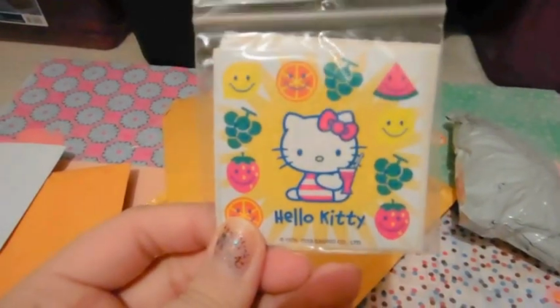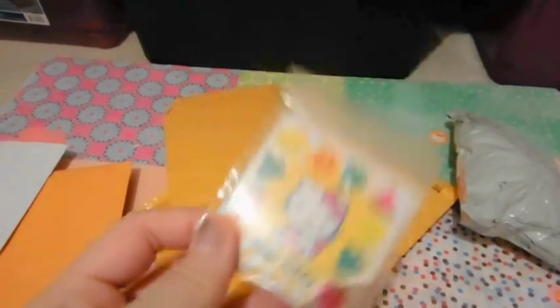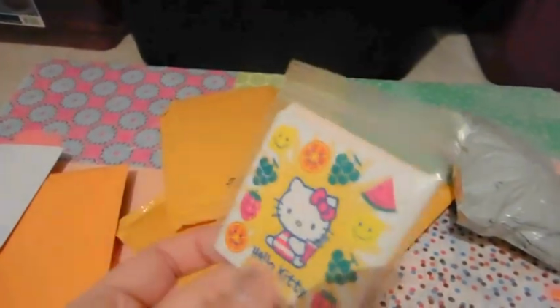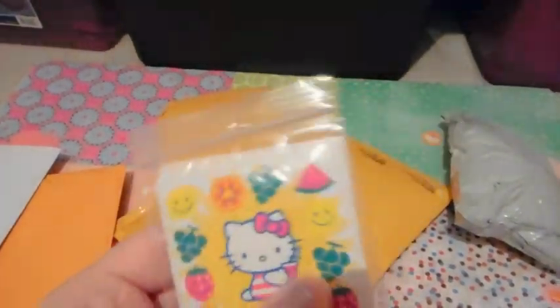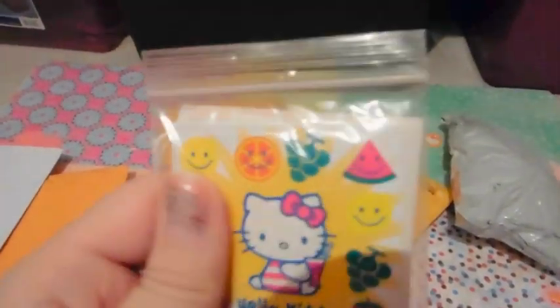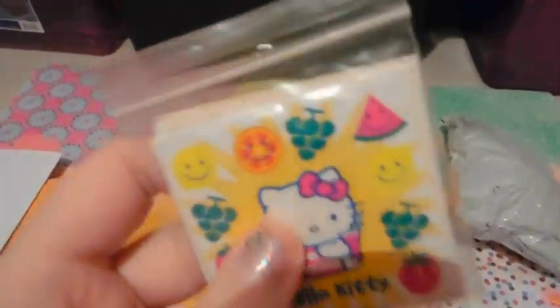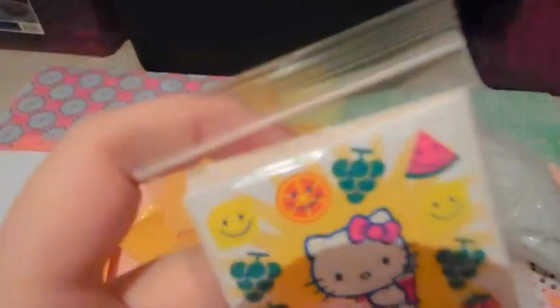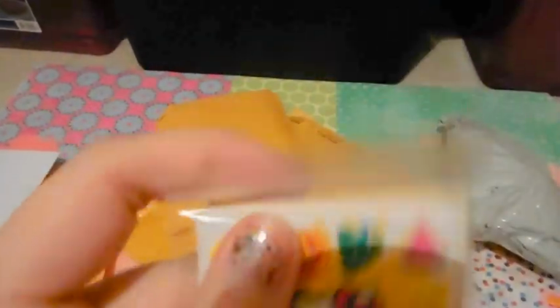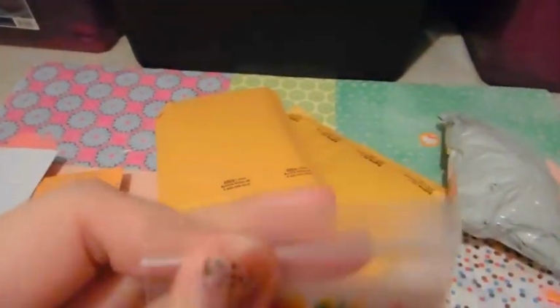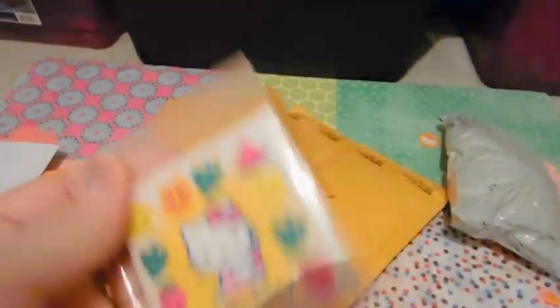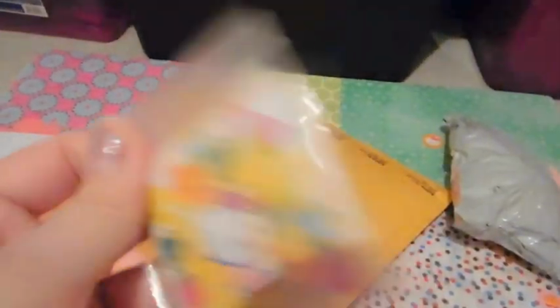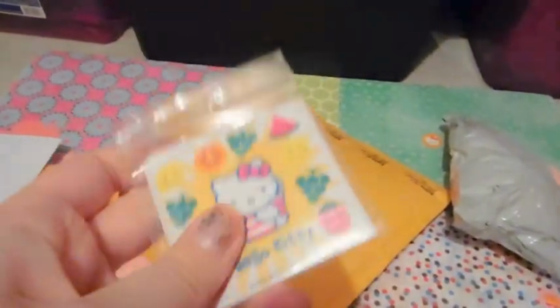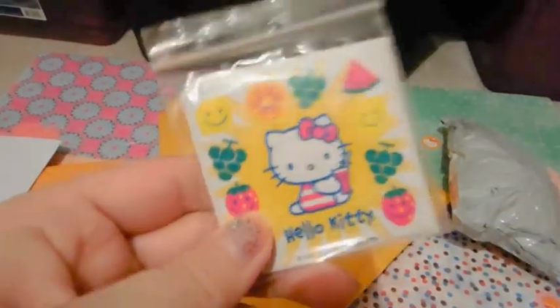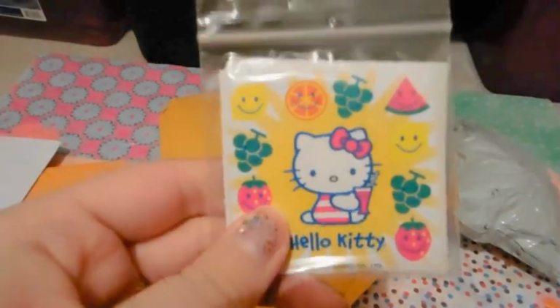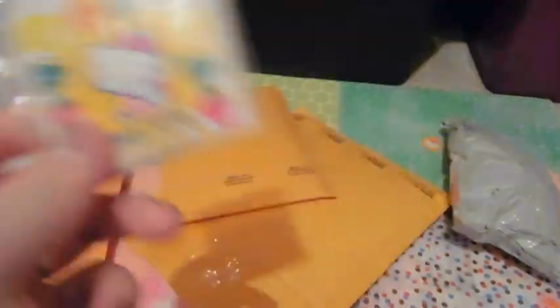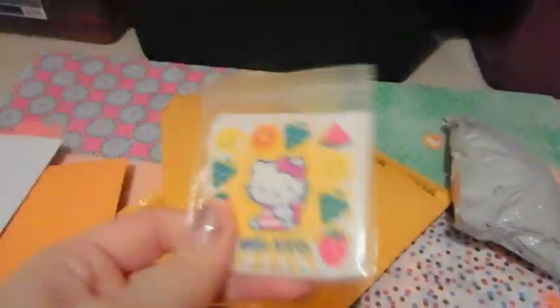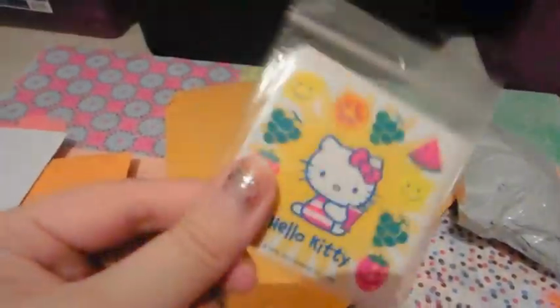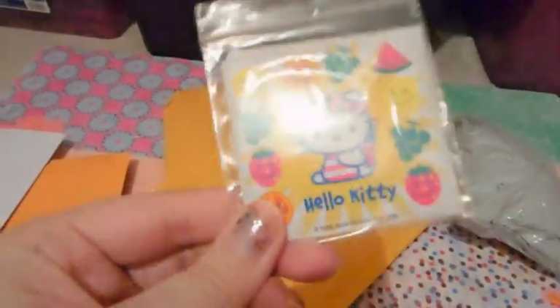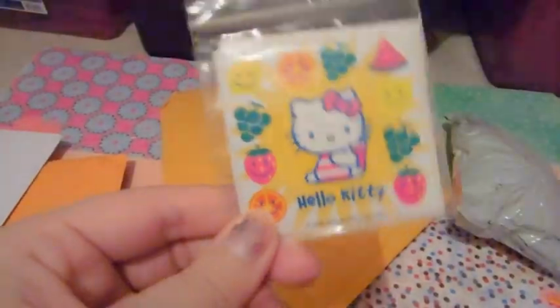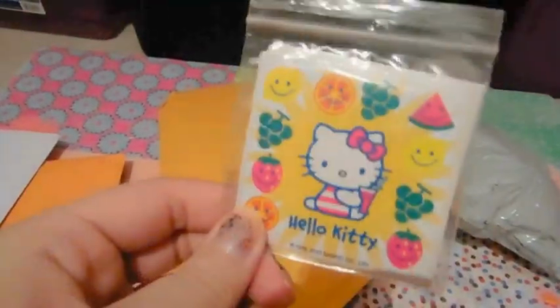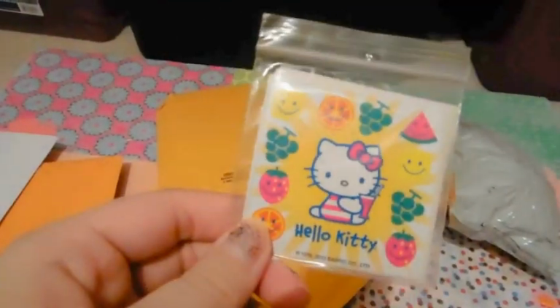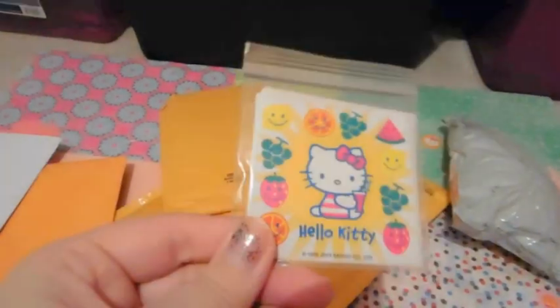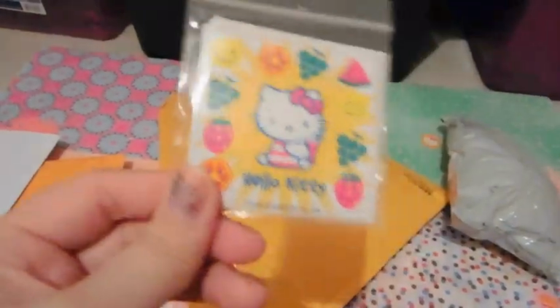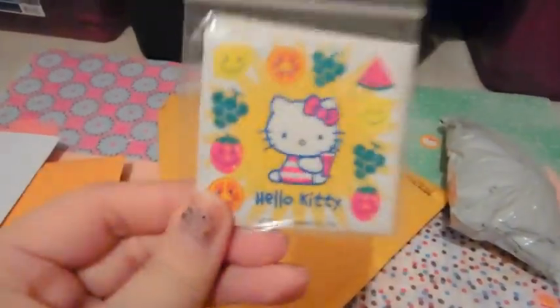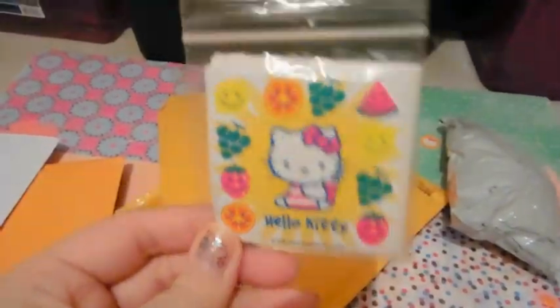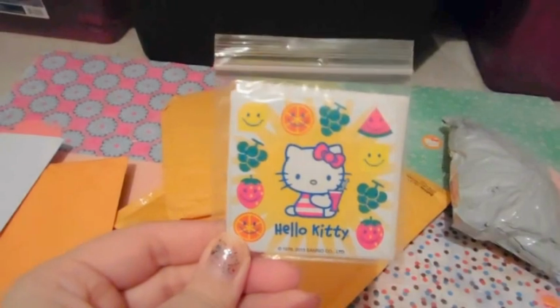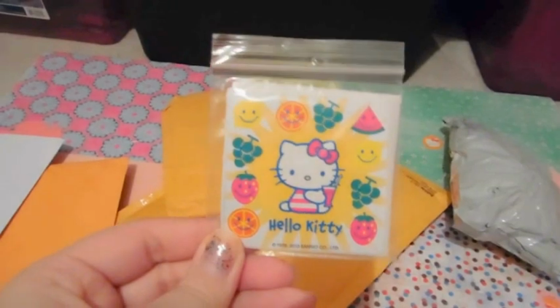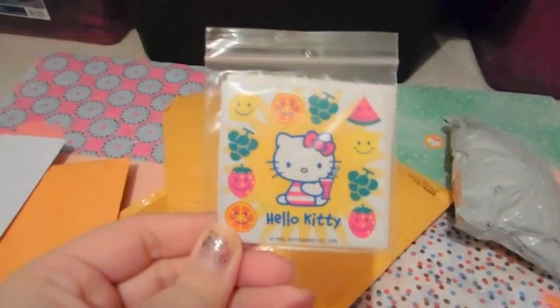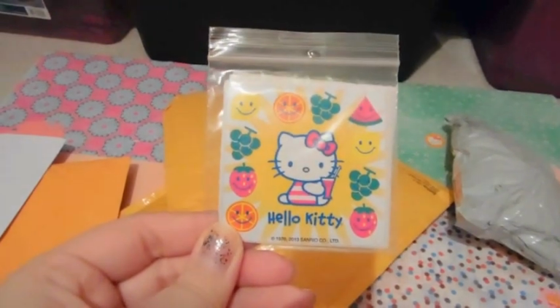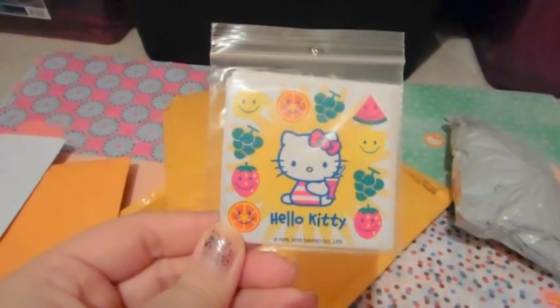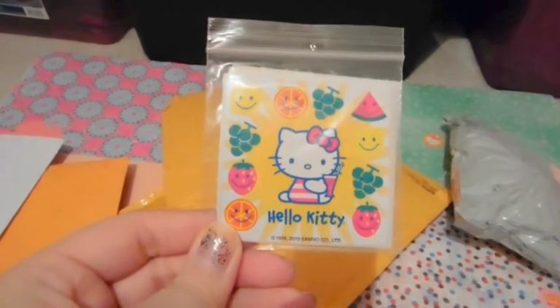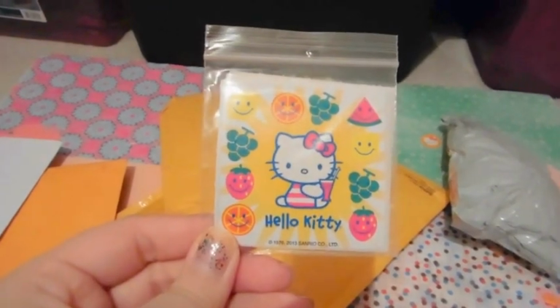They're so cute. I might be giving a couple away as extras for purchases, which if you haven't gone and looked at my updated YouTube shop, please do. So that's the first thing. Super cute.